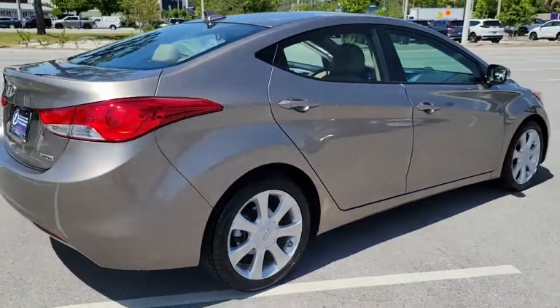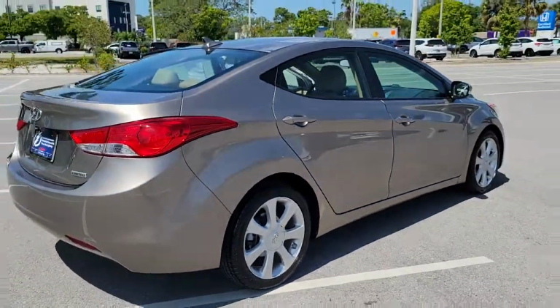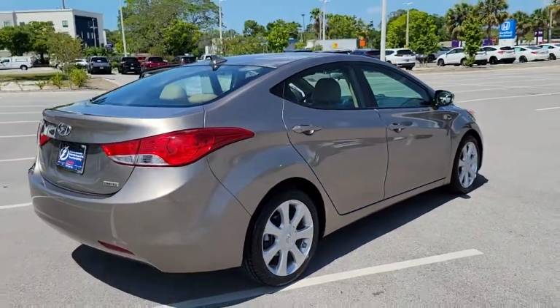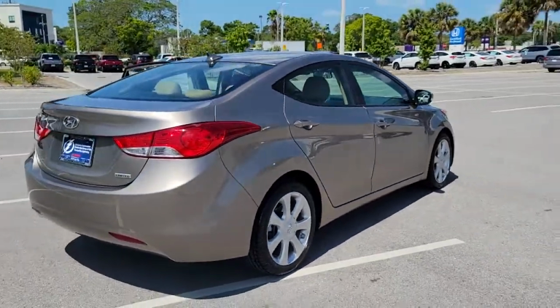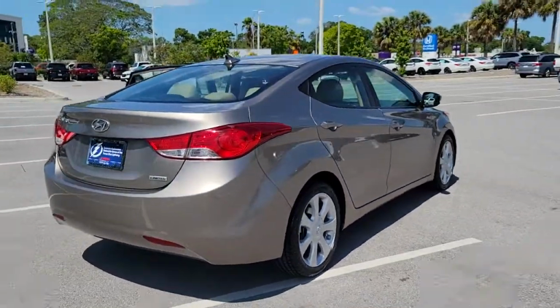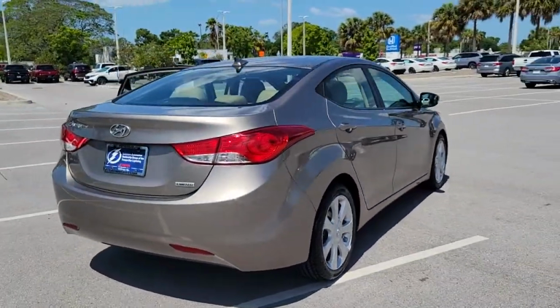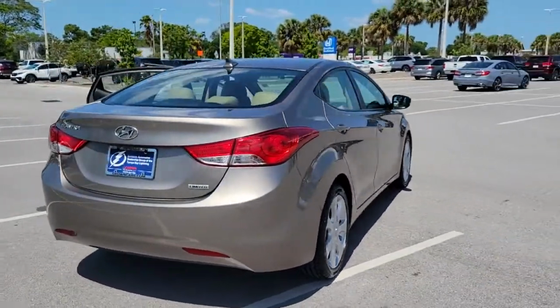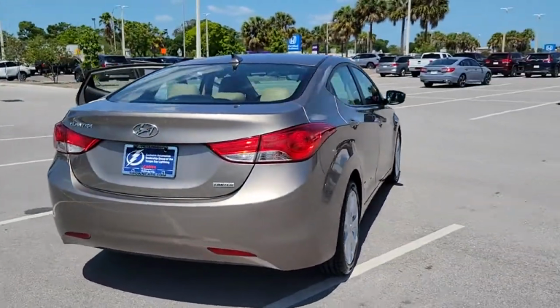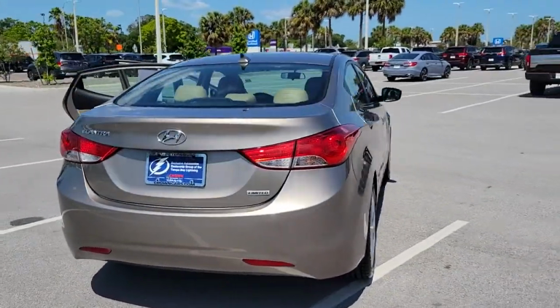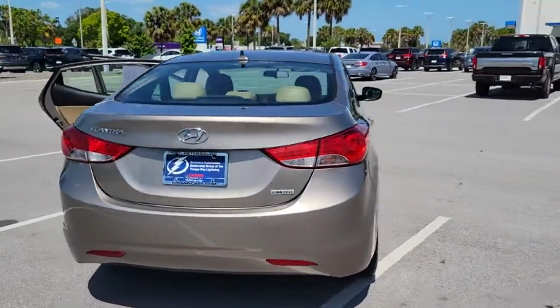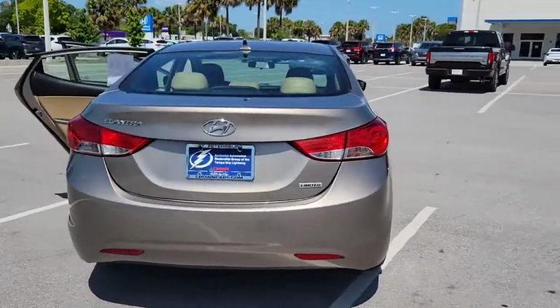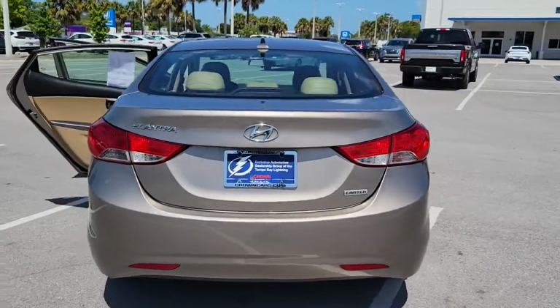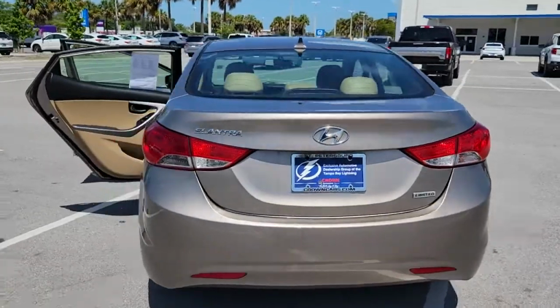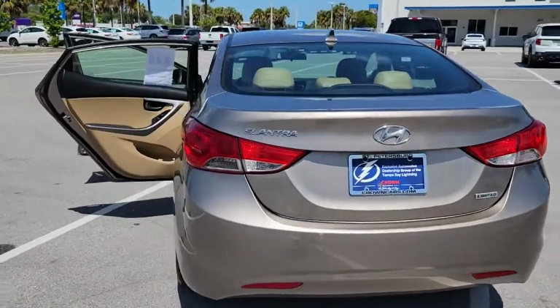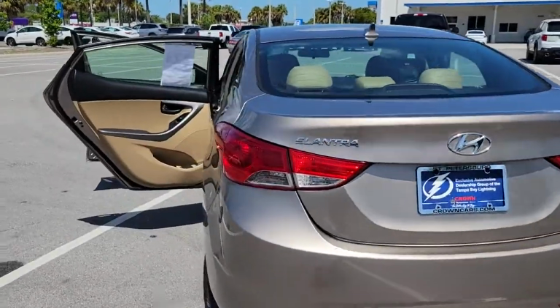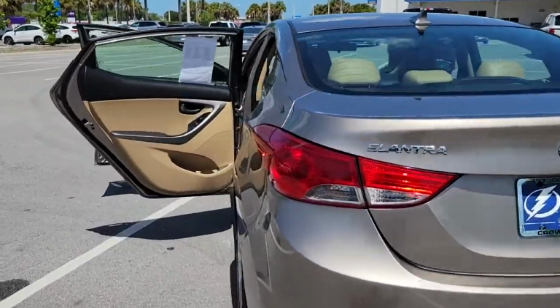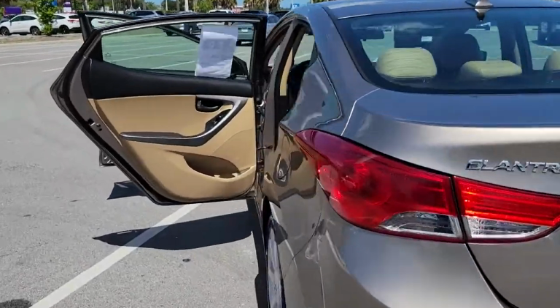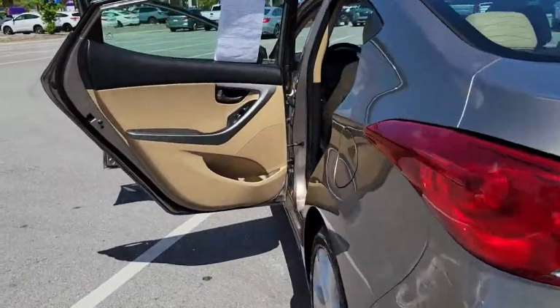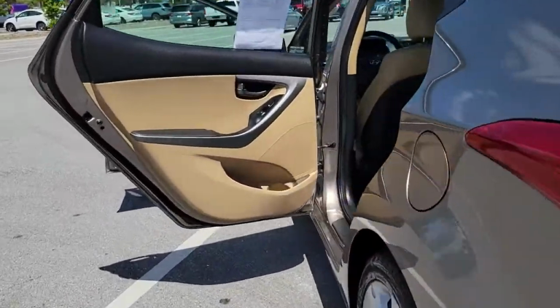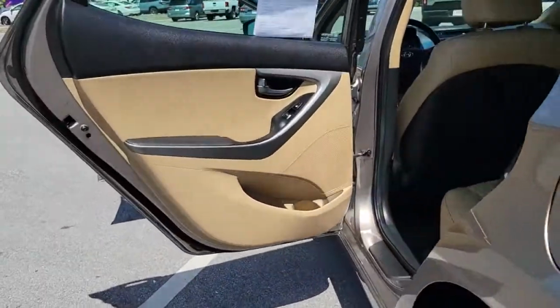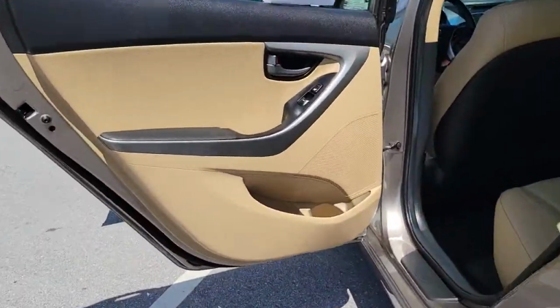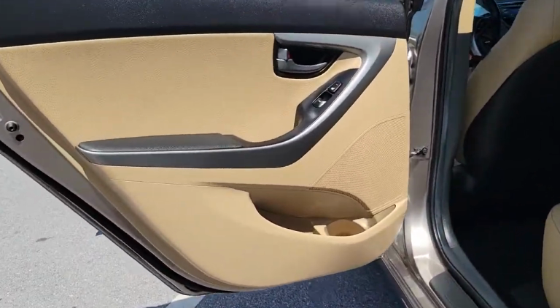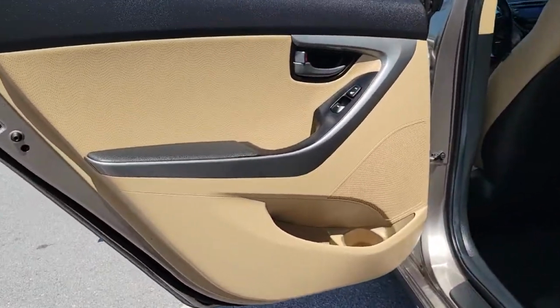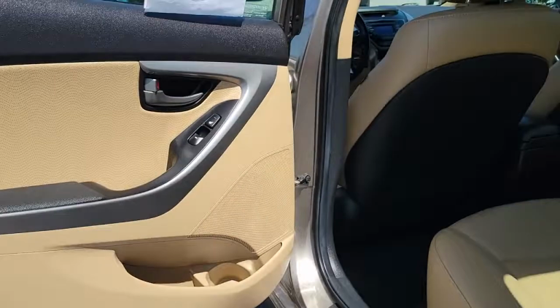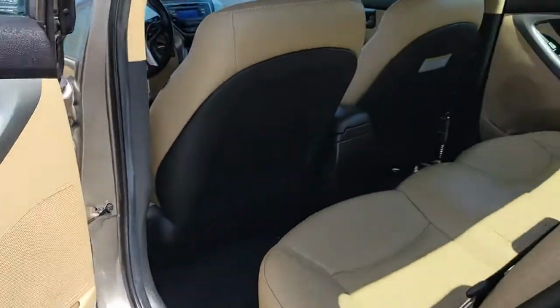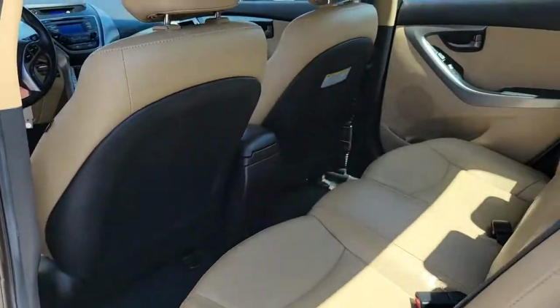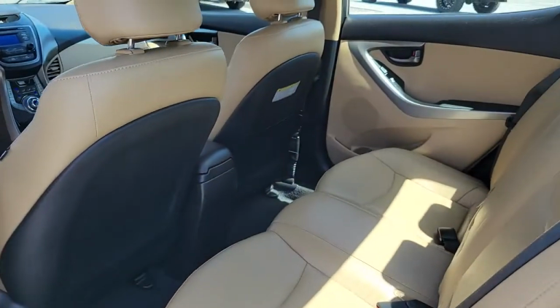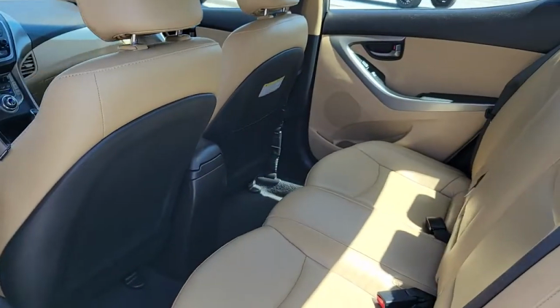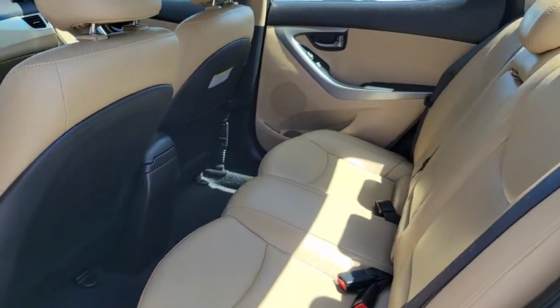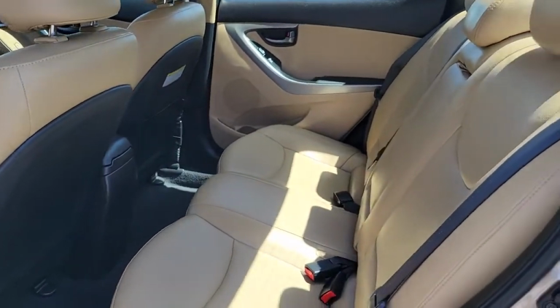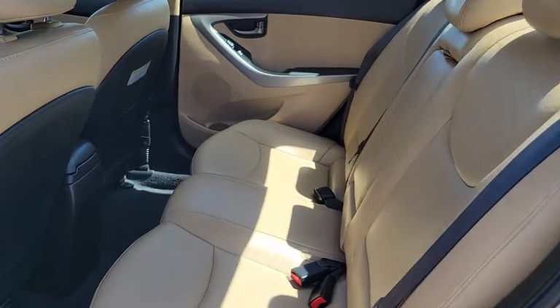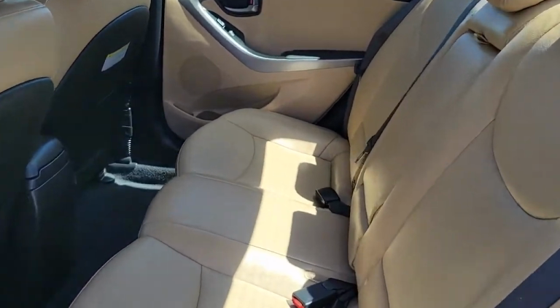The tech-savvy compact that infuses every drive with a fresh feeling of innovation and modern style. From its suite of confidence-inspiring safety features to its svelte and sculpted looks, this driver-focused sedan is an exceptional value.